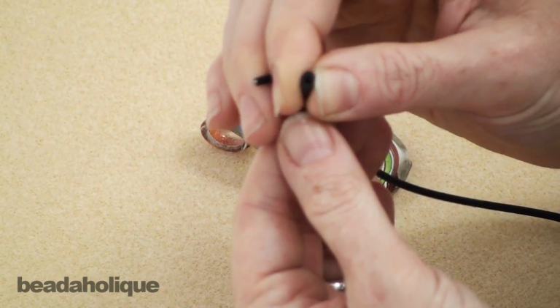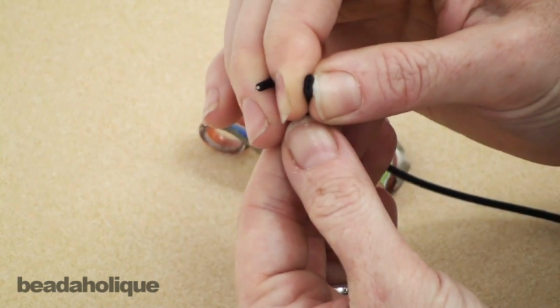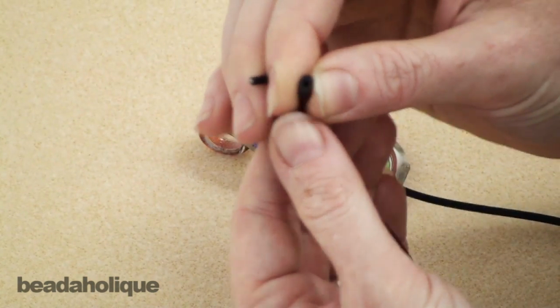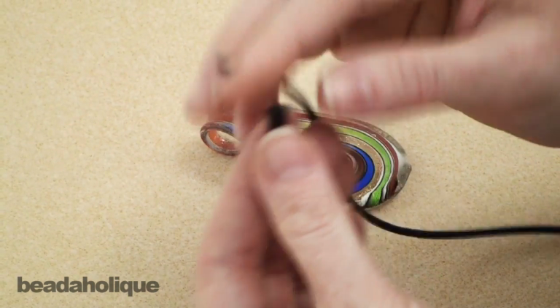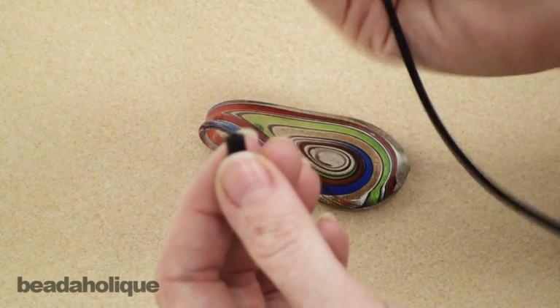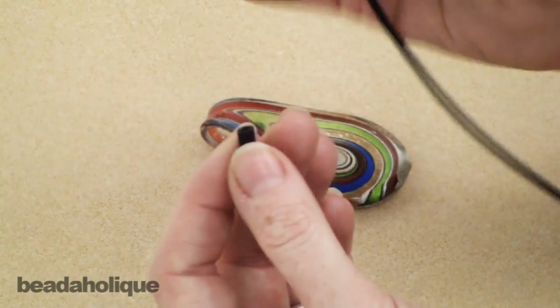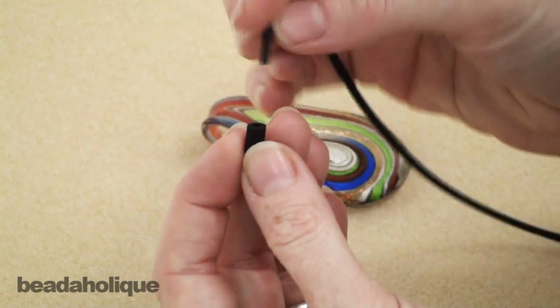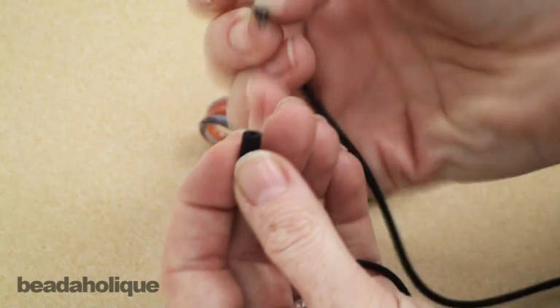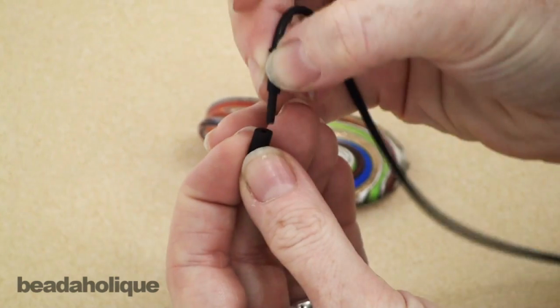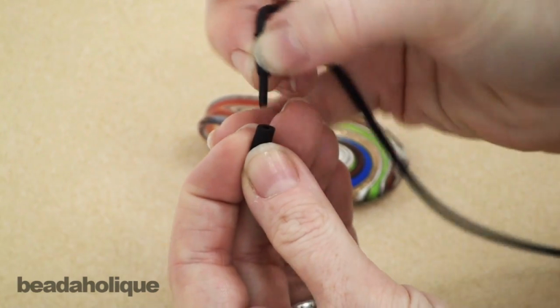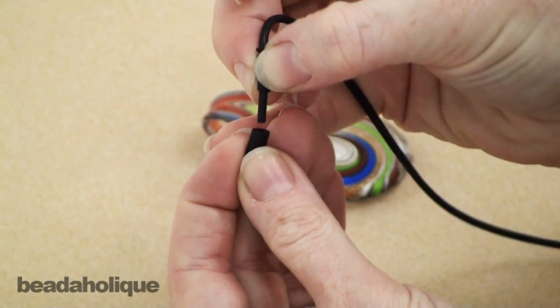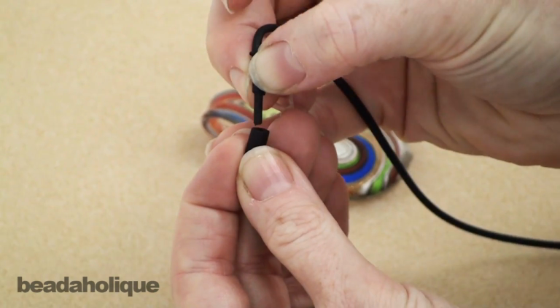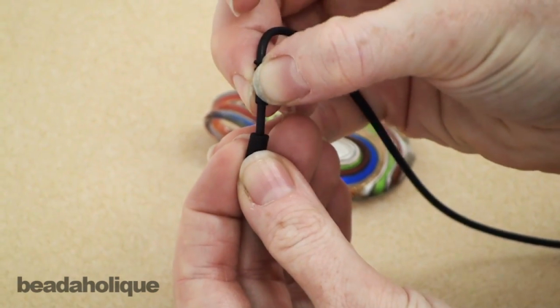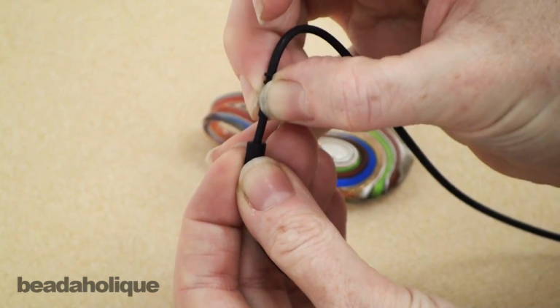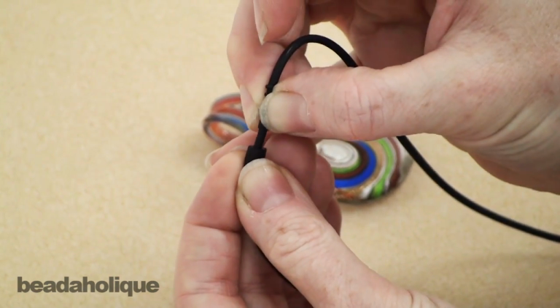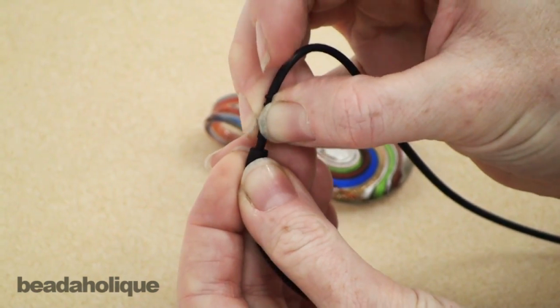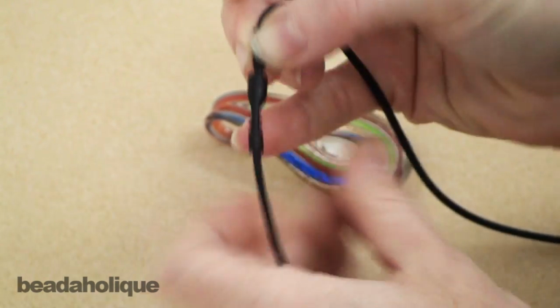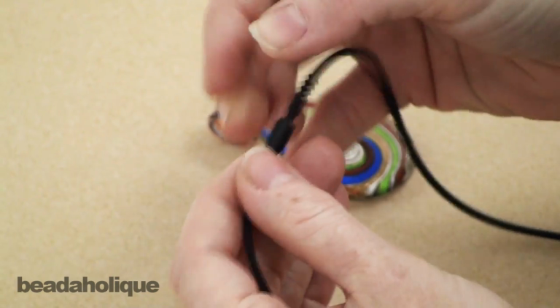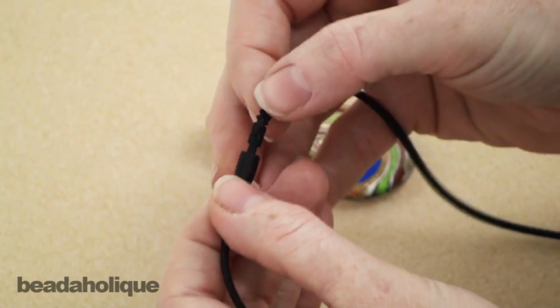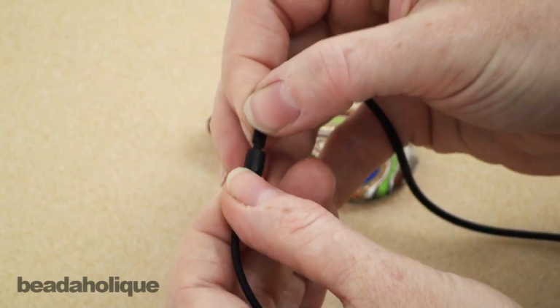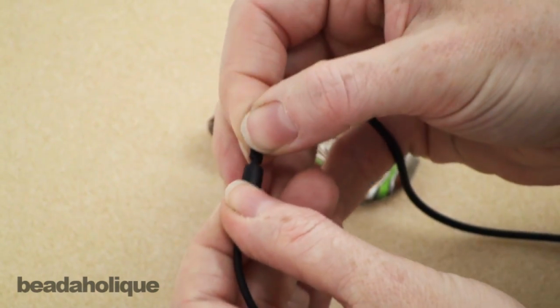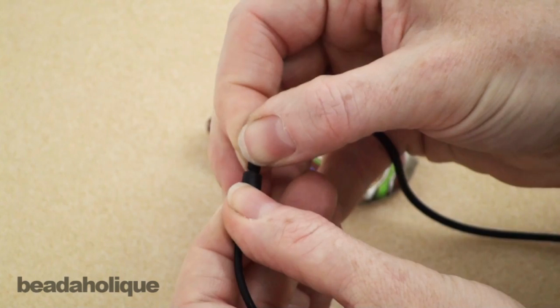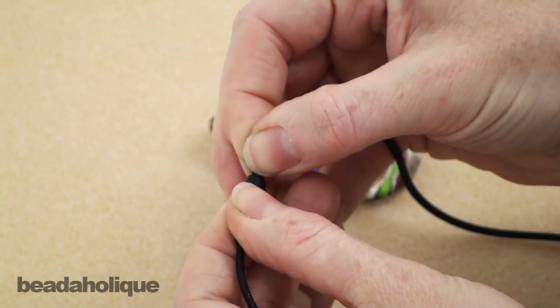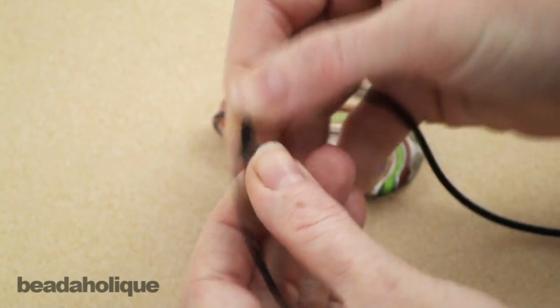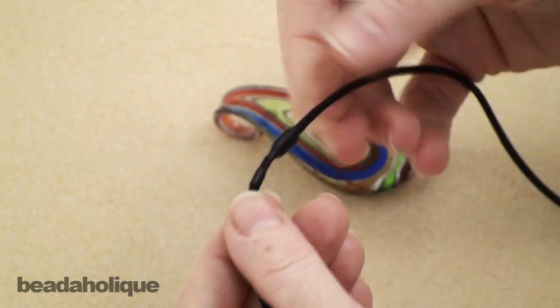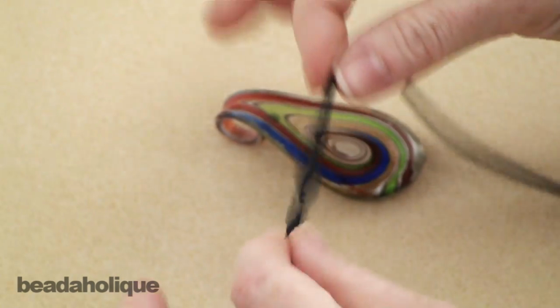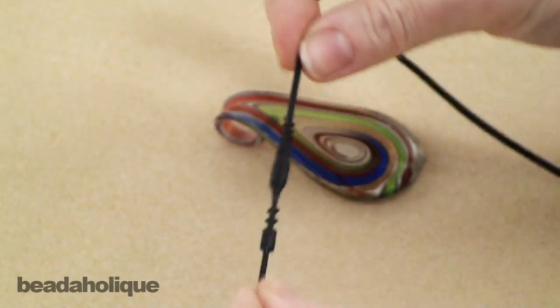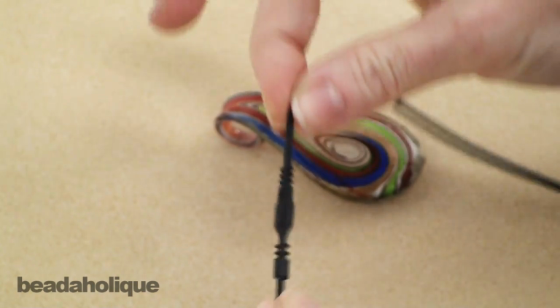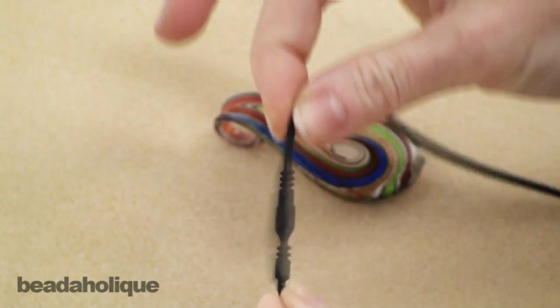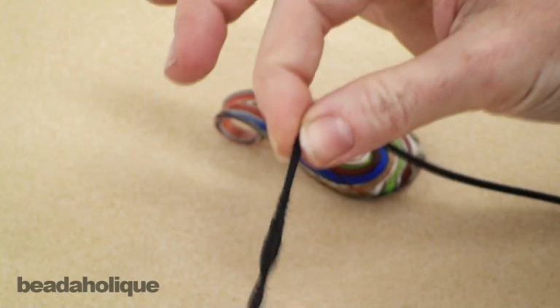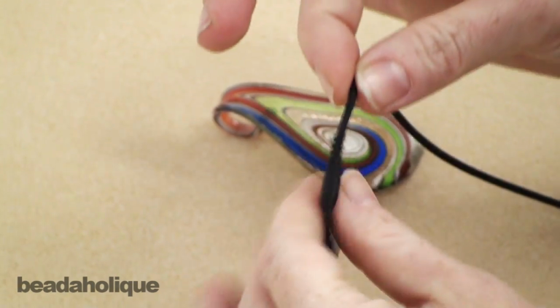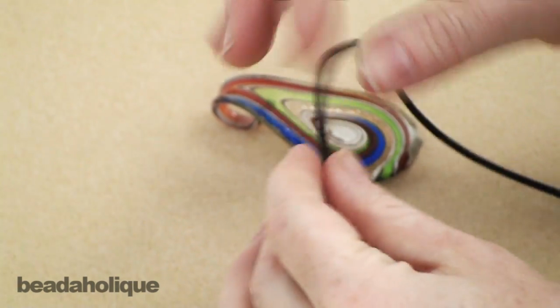You can see it's squishy, and all you need to do to lock this necklace is insert the one side with the metal tip into the other side with the hole, and it creates a really nice strong bond.